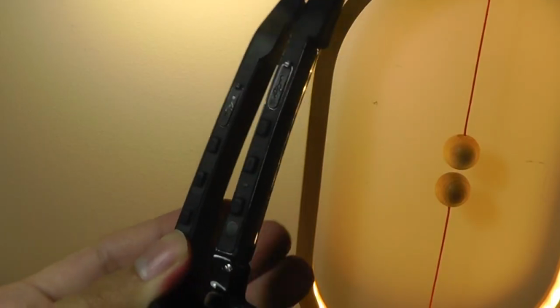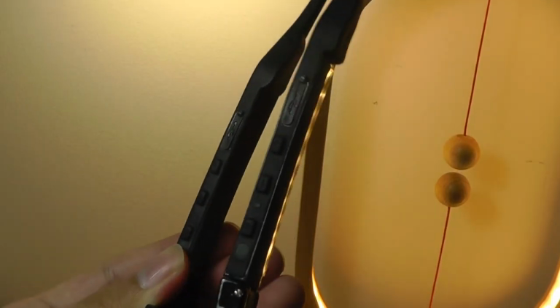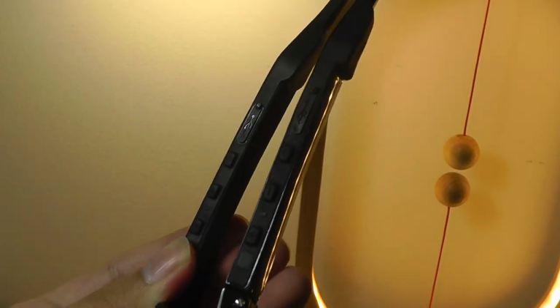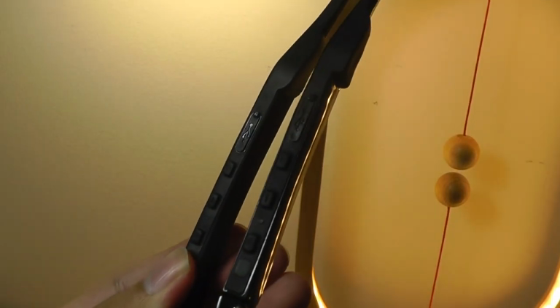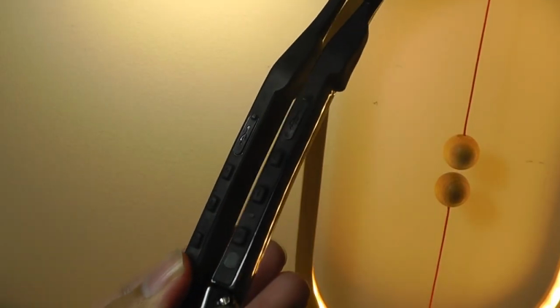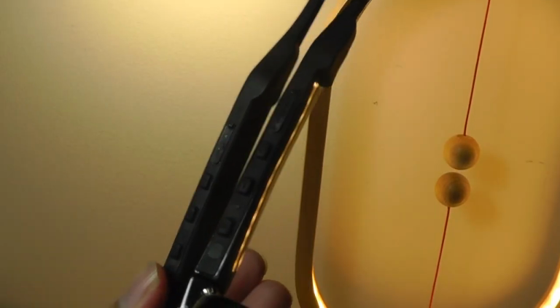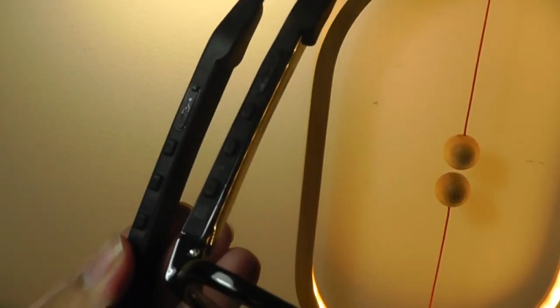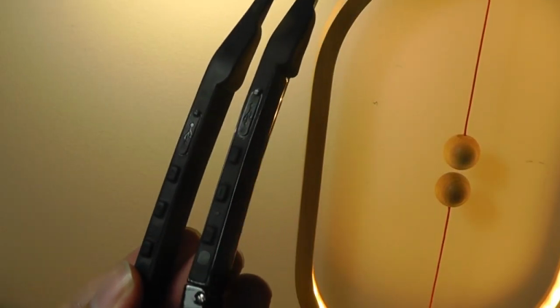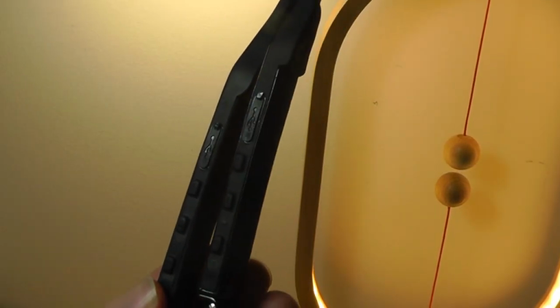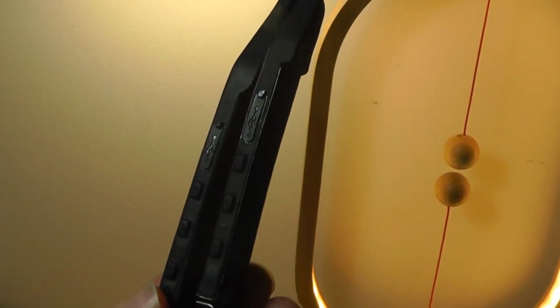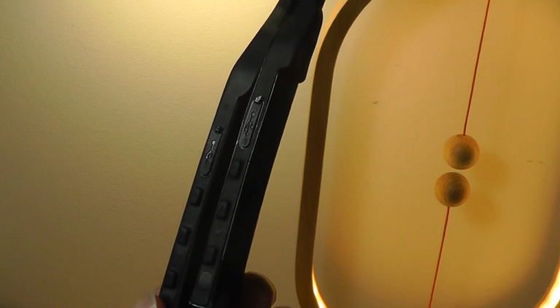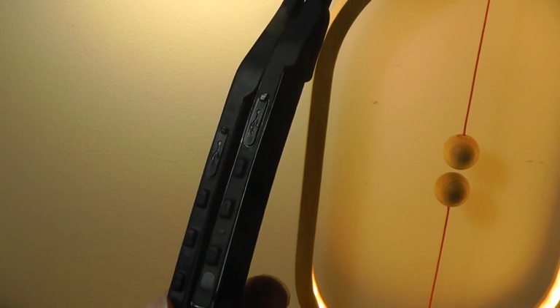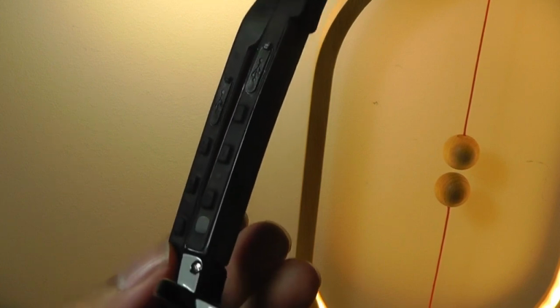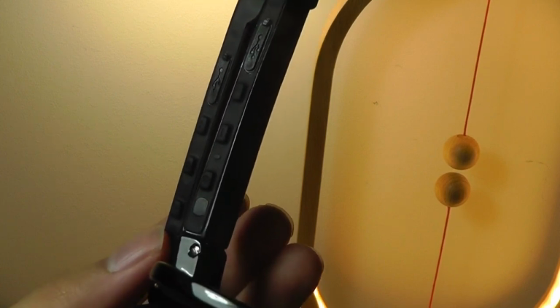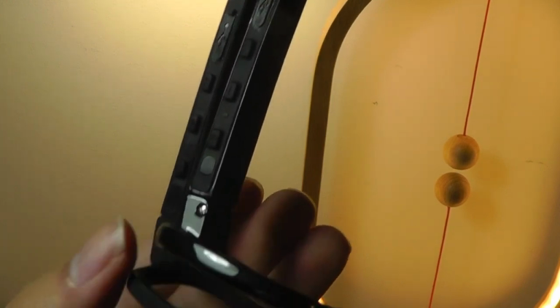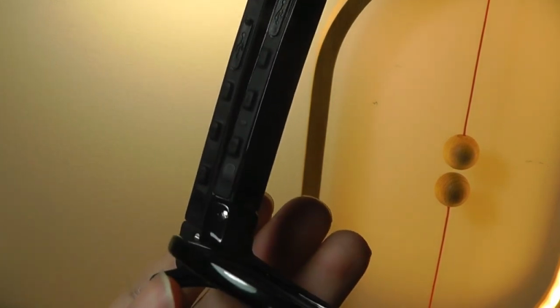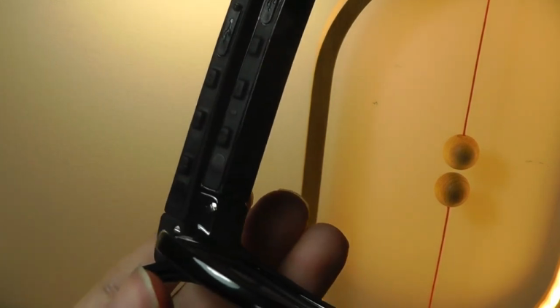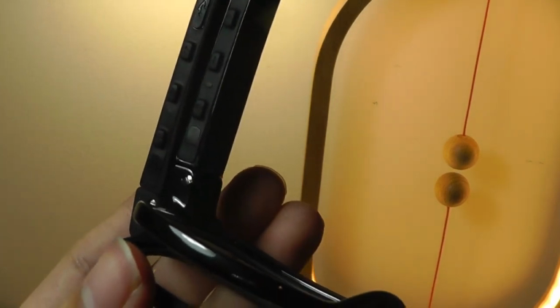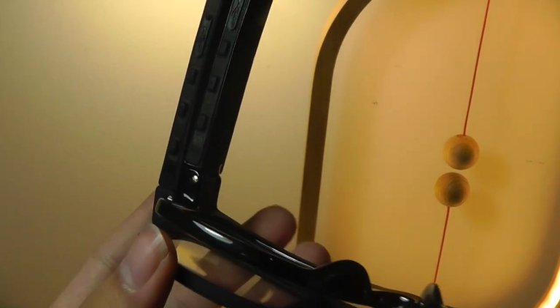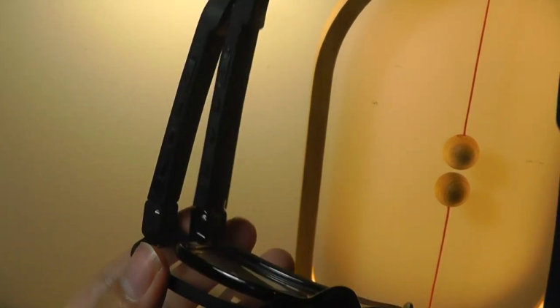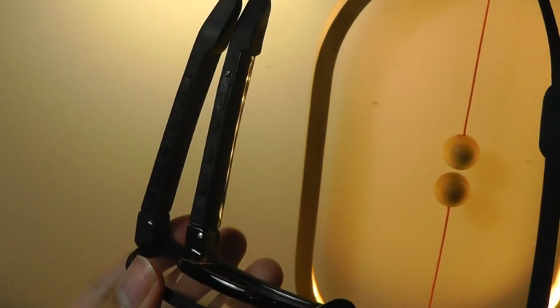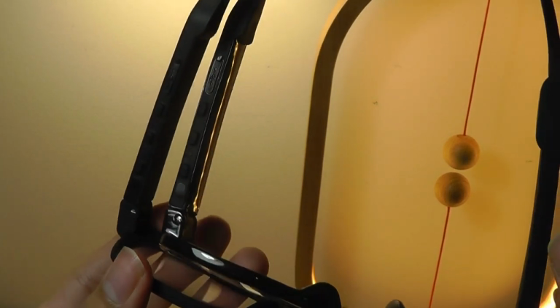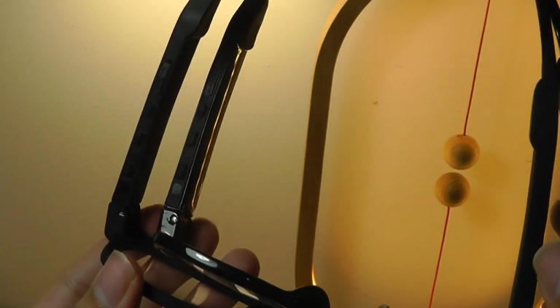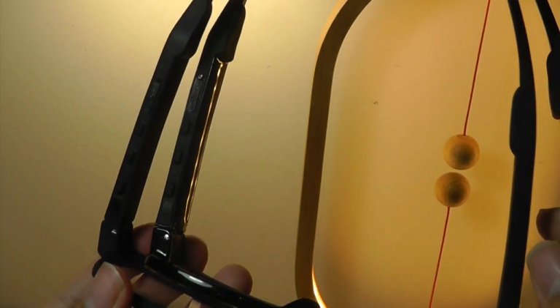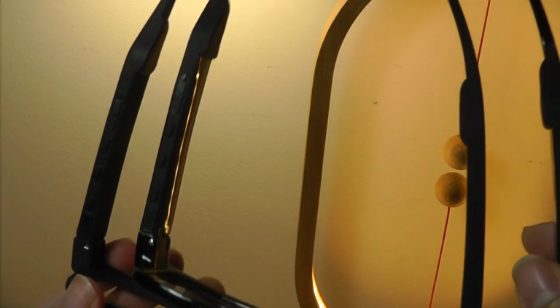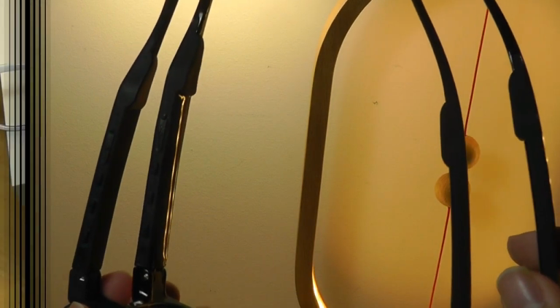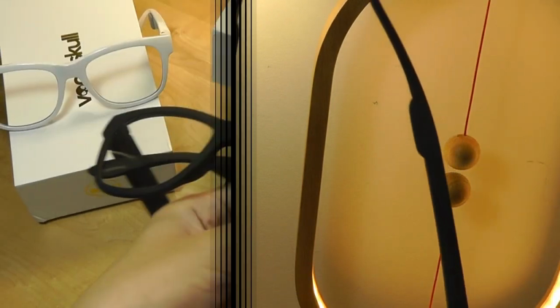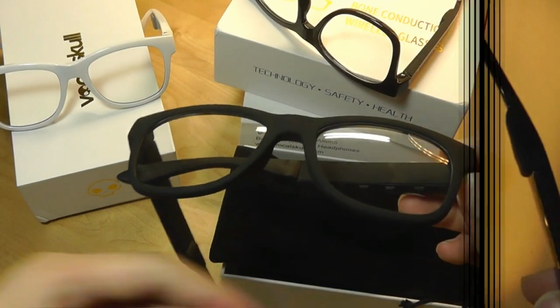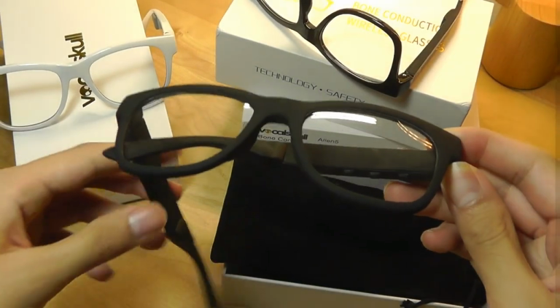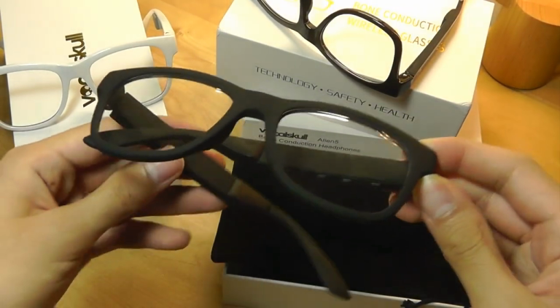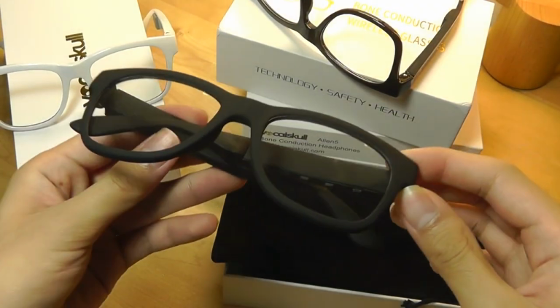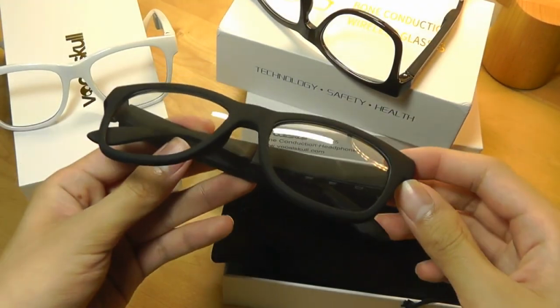In terms of the ports, they are placed on the same arm and they all have the flaps for the micro USB, volume controls, and power, so this part isn't too terribly different.